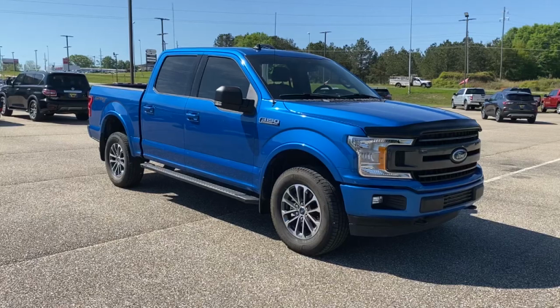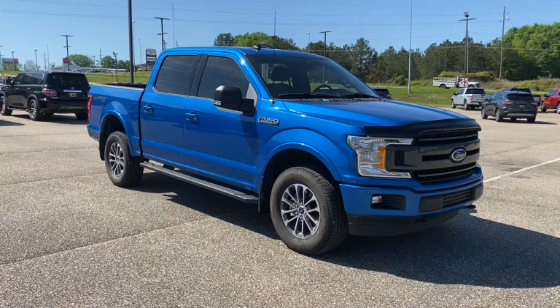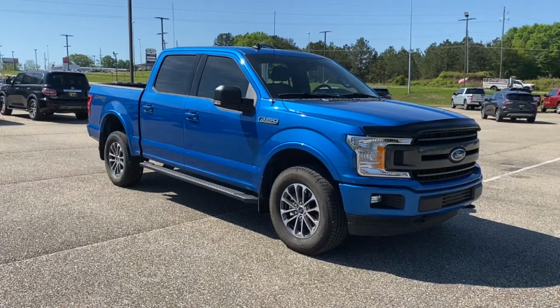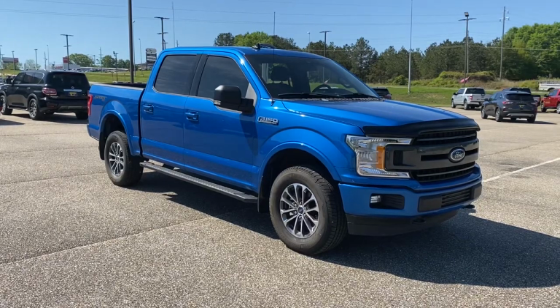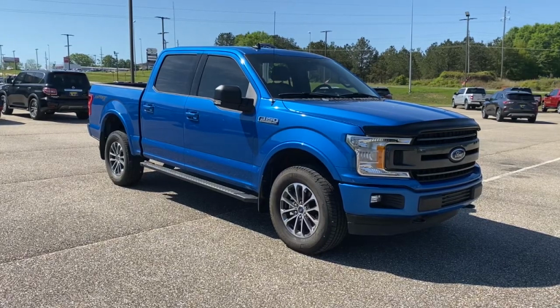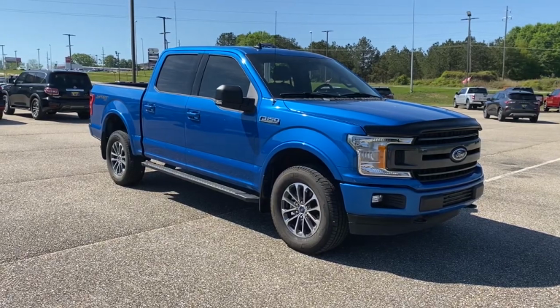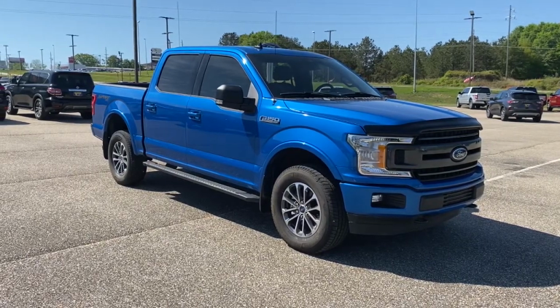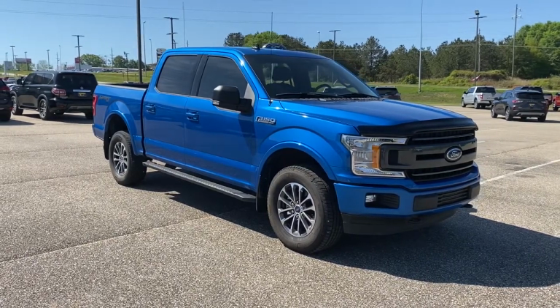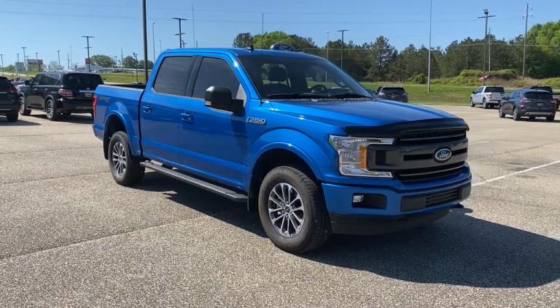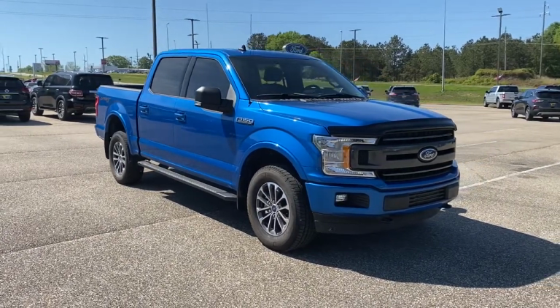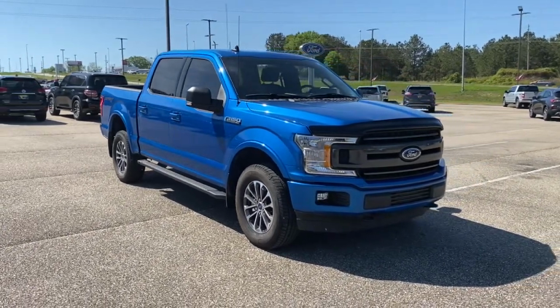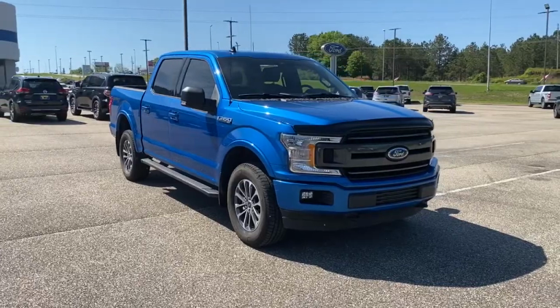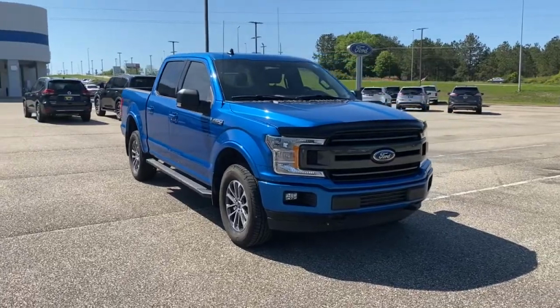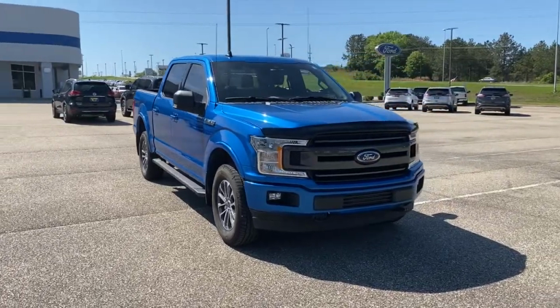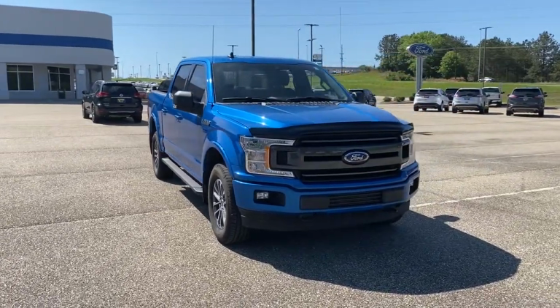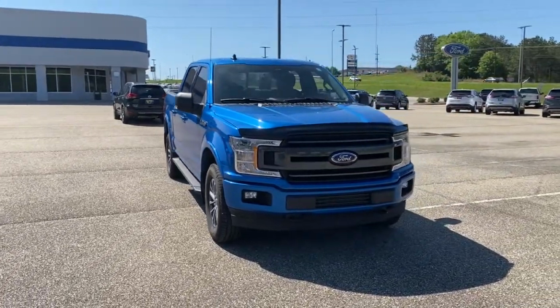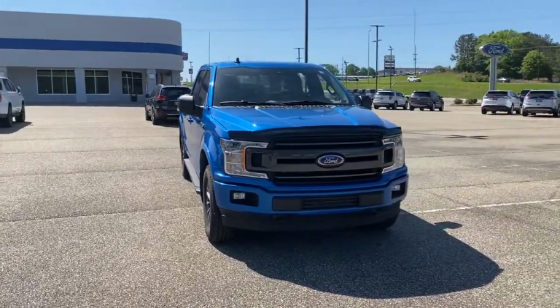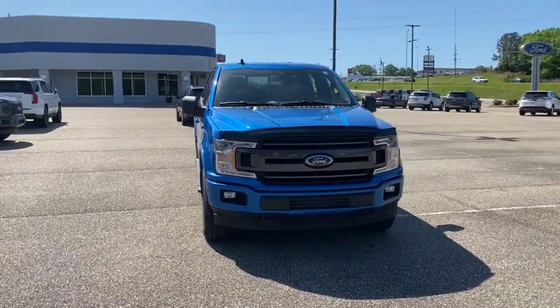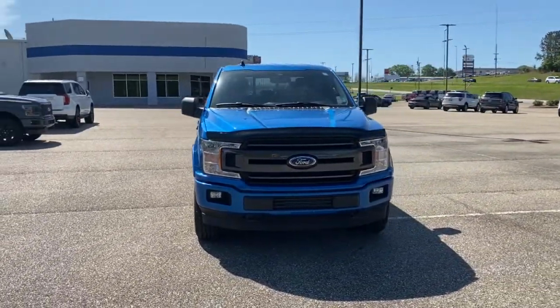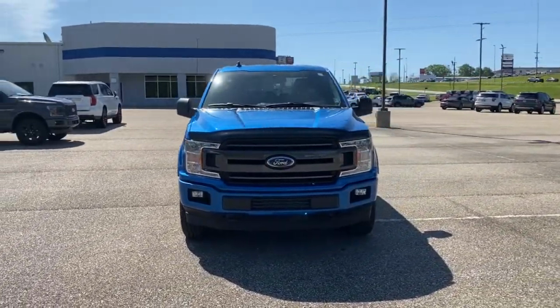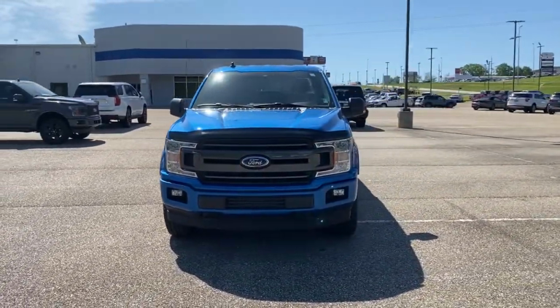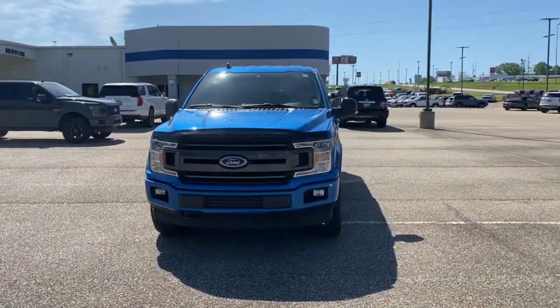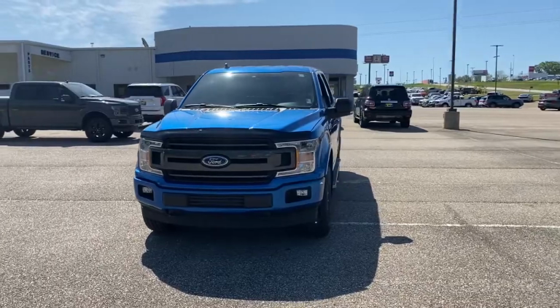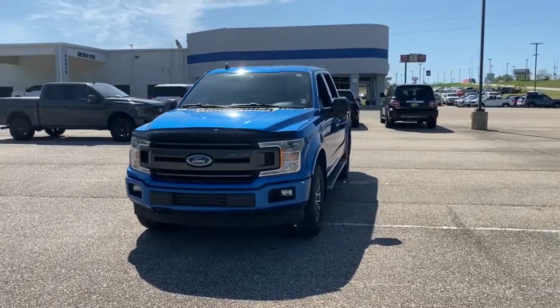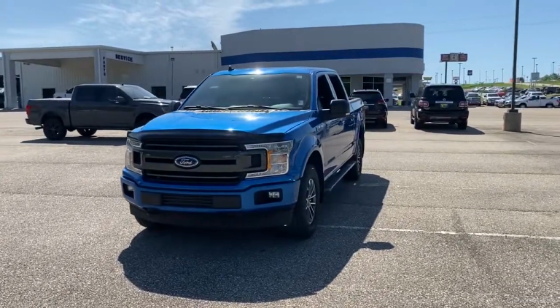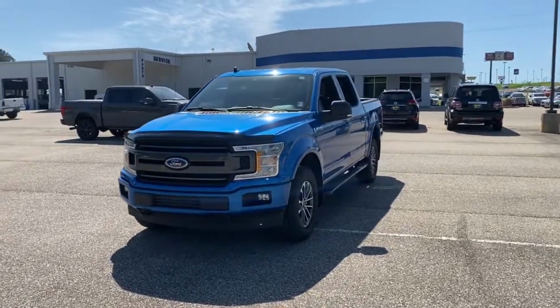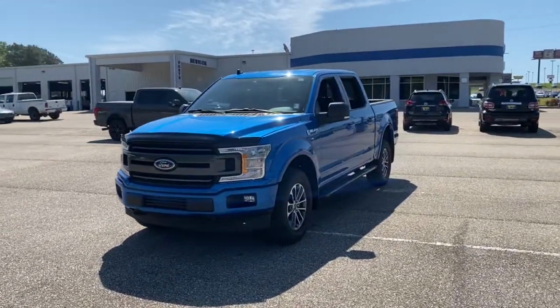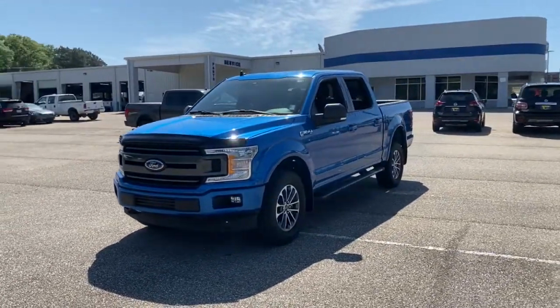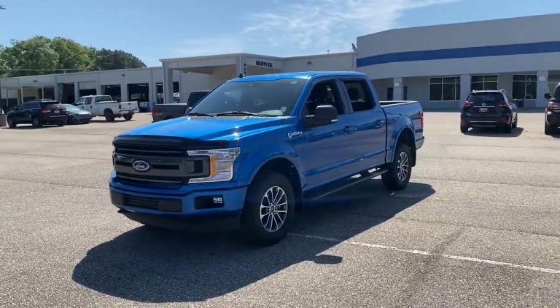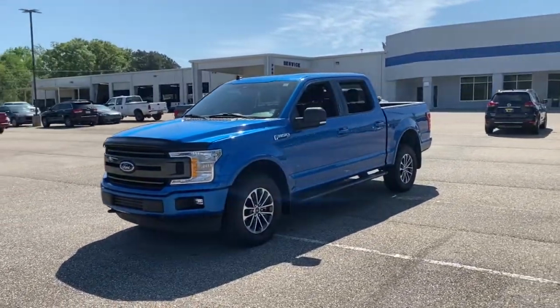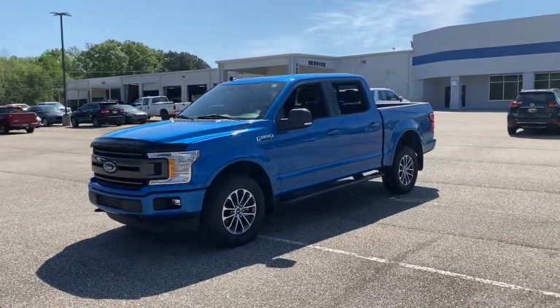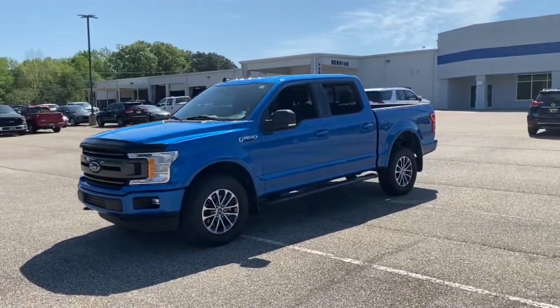Look no further than the 2019 Ford F-150. This vehicle still has fewer than 30,000 miles on the clock, so it won't last long. This rugged F-150 is ready for work, off-roading, or a little R&R.